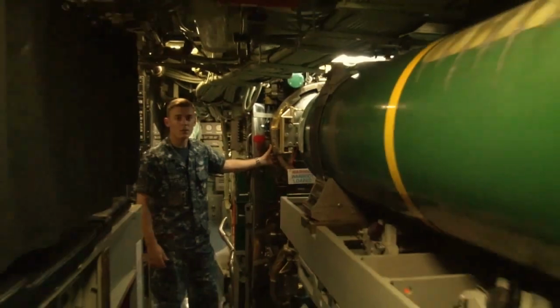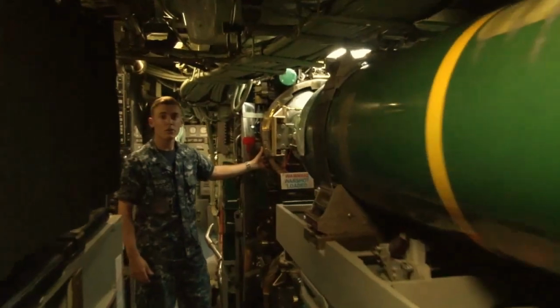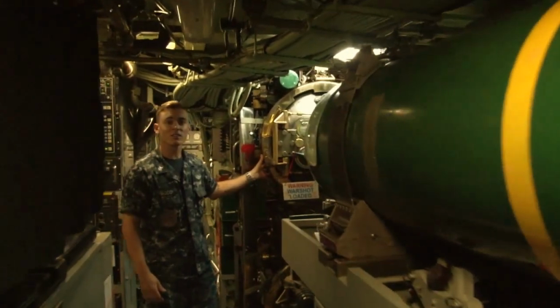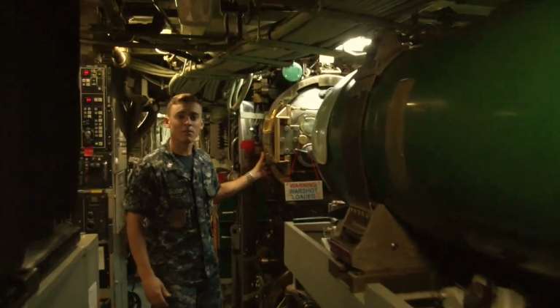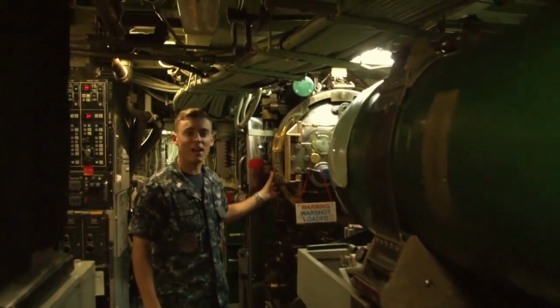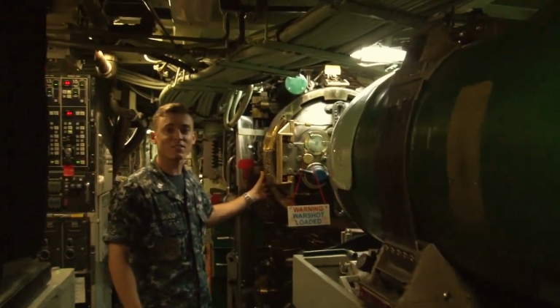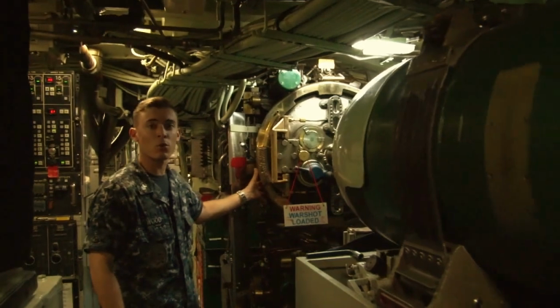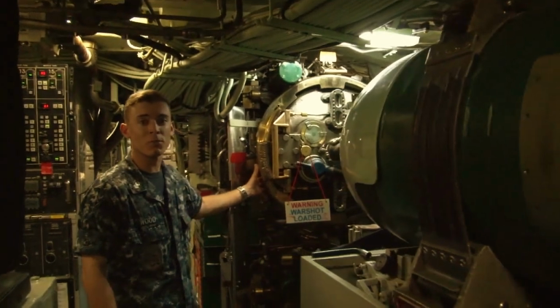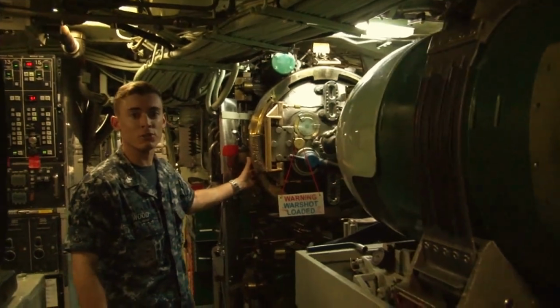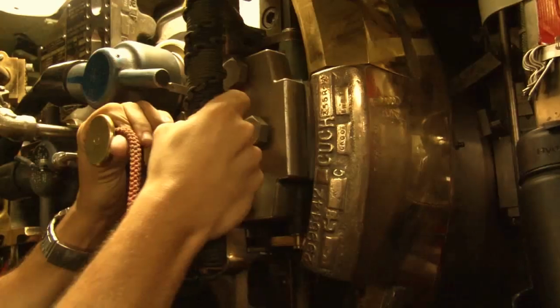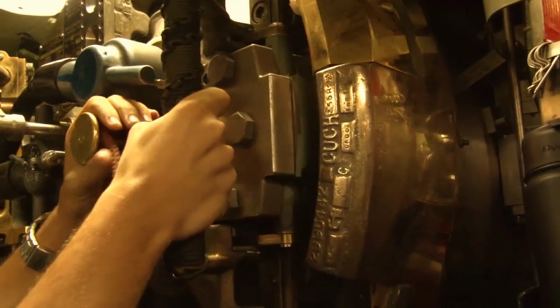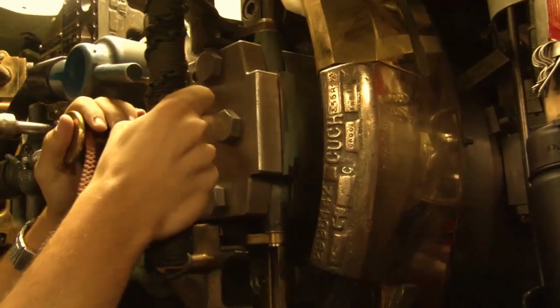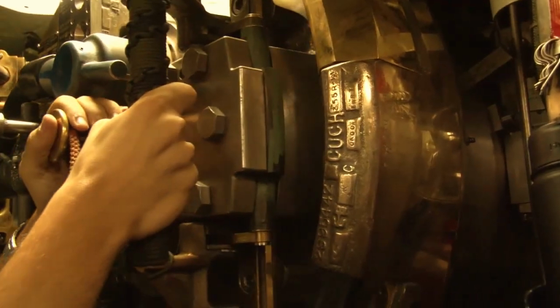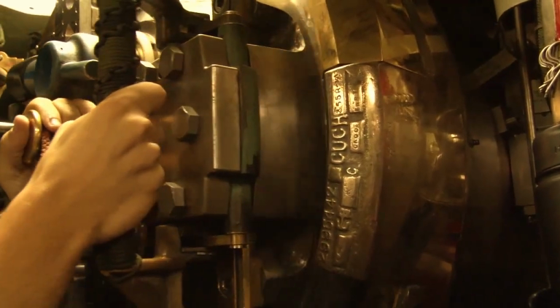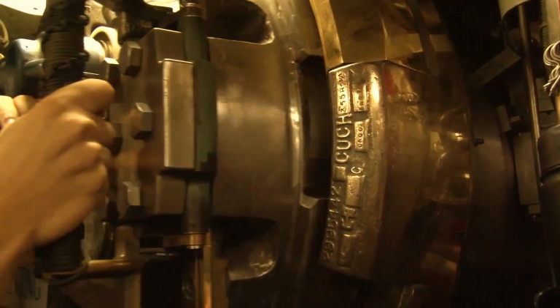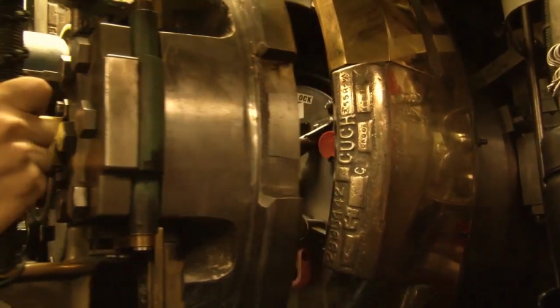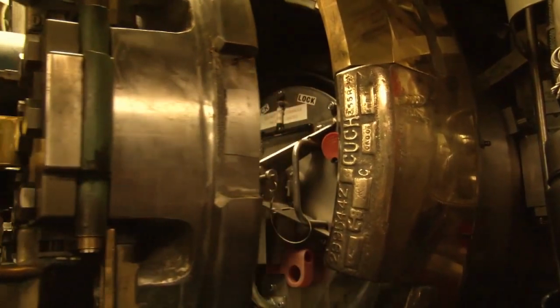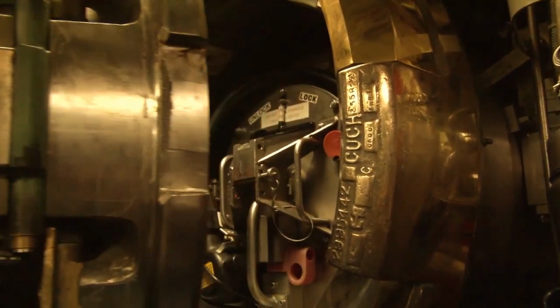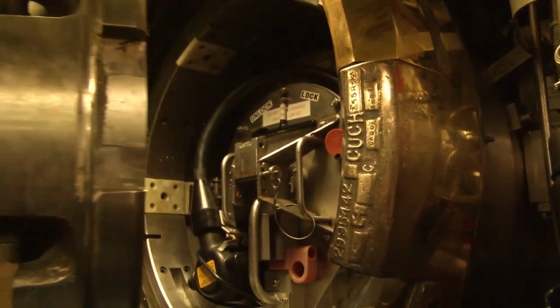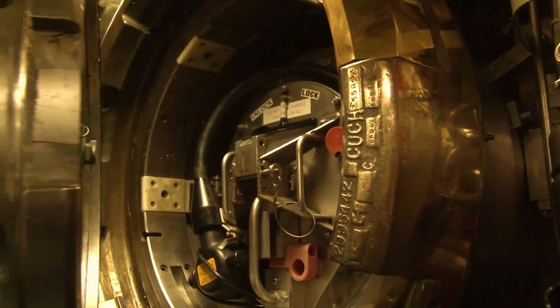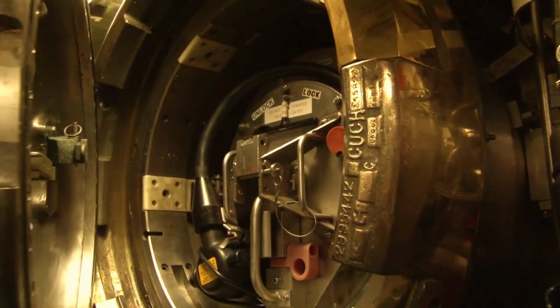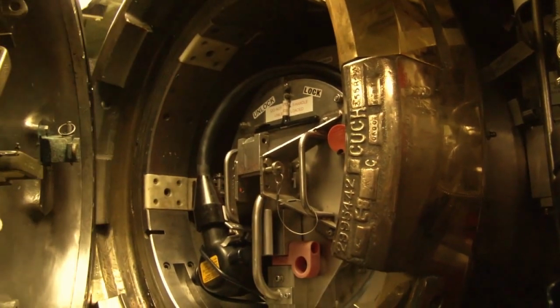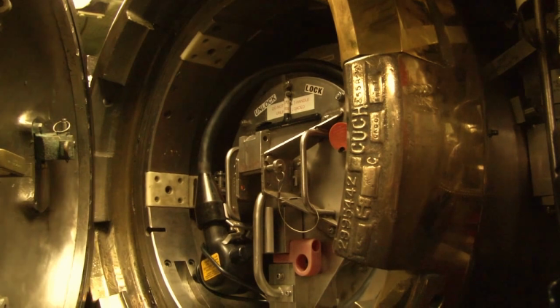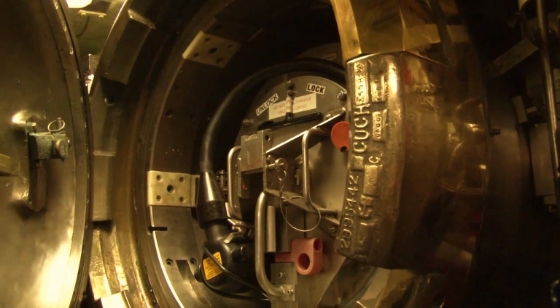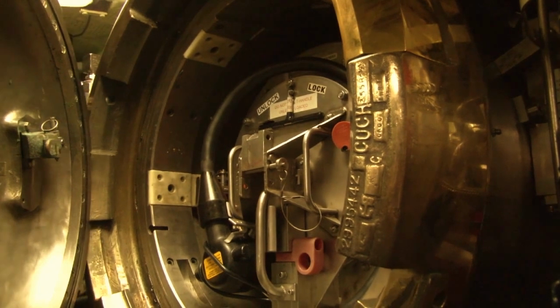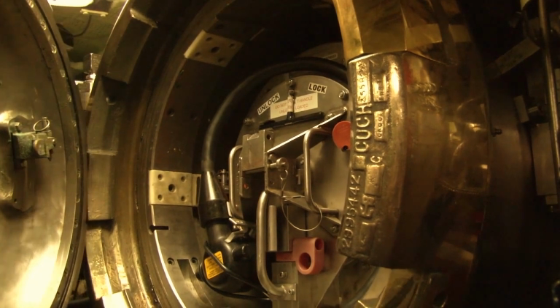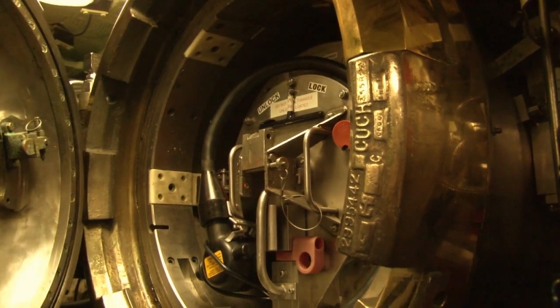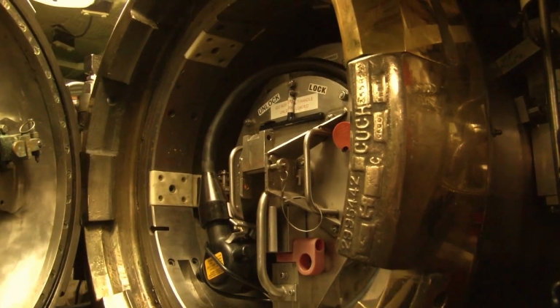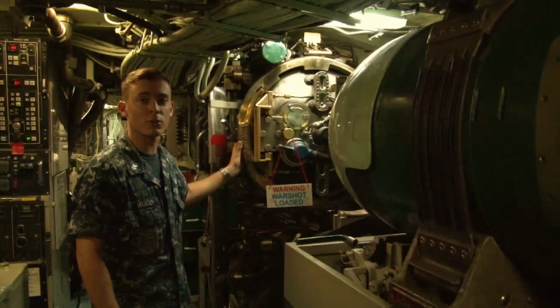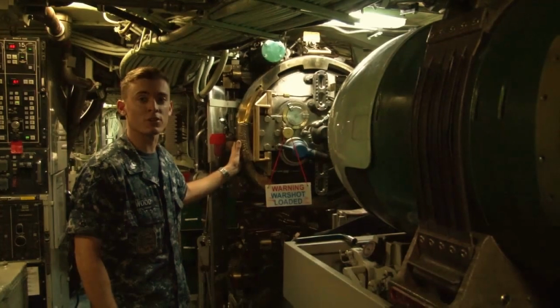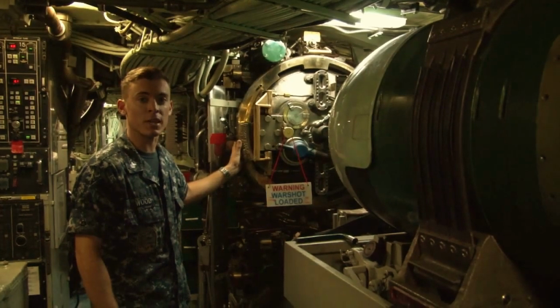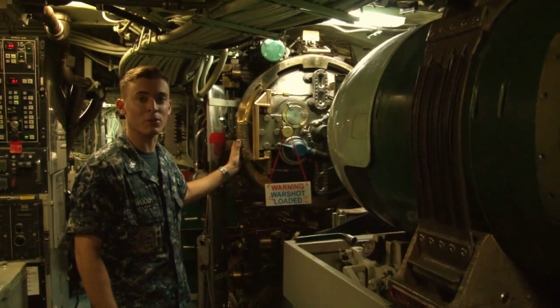The USS Columbia has four torpedo tubes, 21 inches wide and 21 feet long, angled at 7 degrees outboard so they do not interfere with our sonar capabilities.